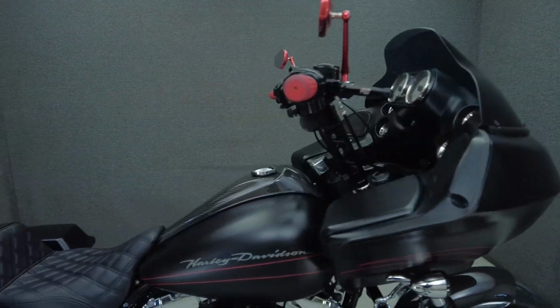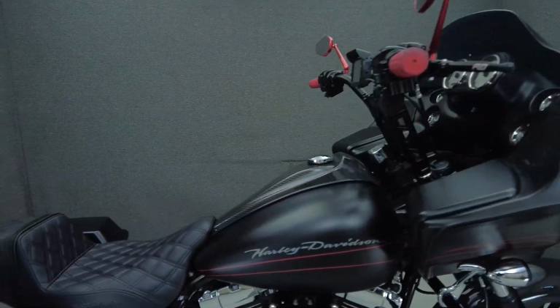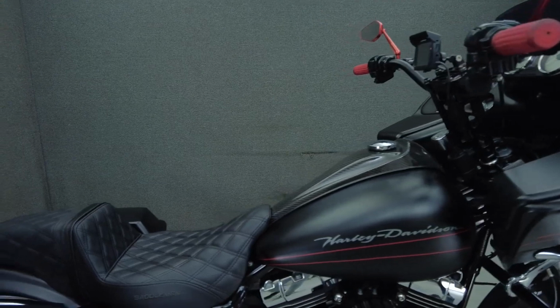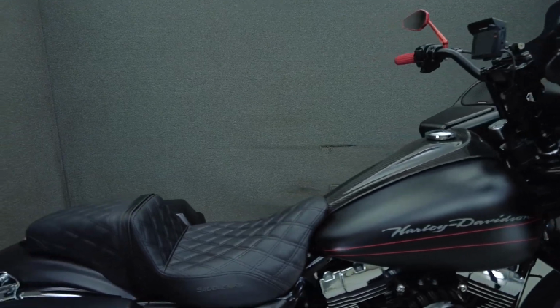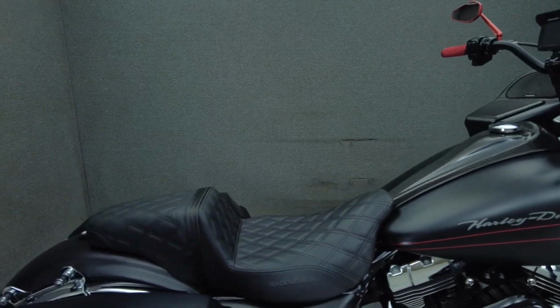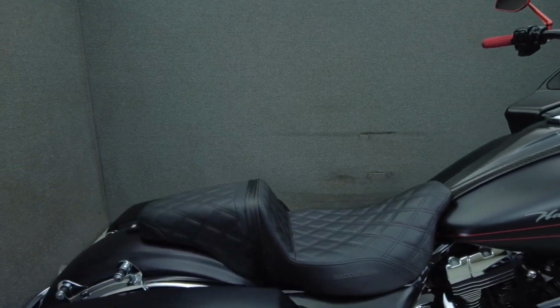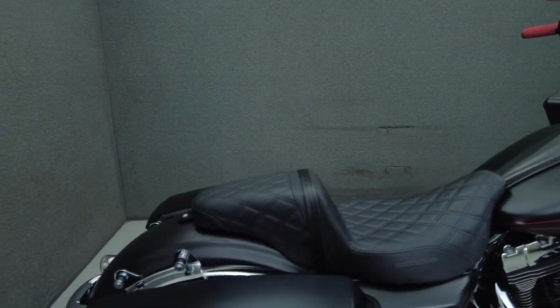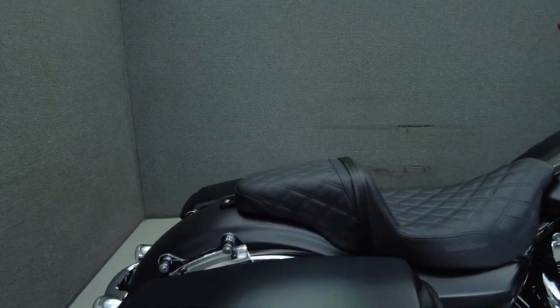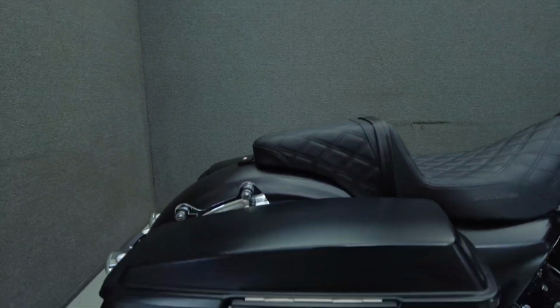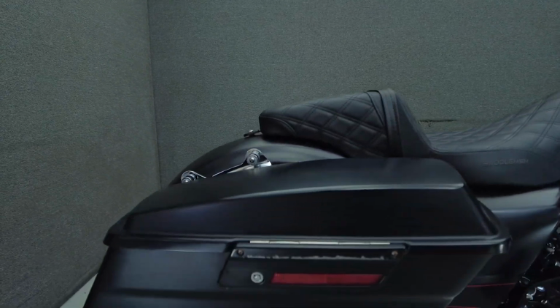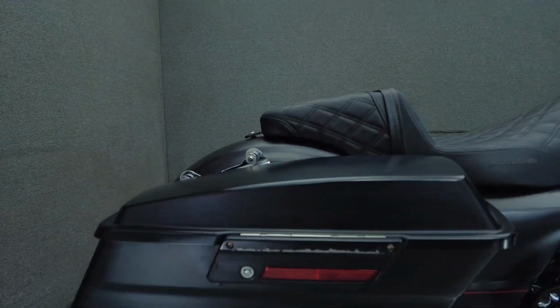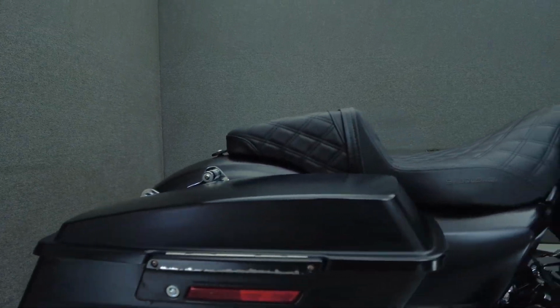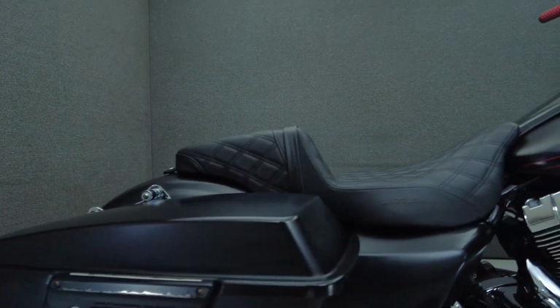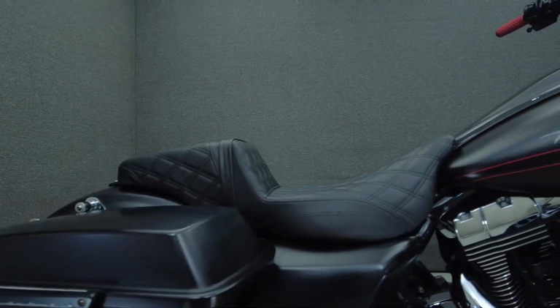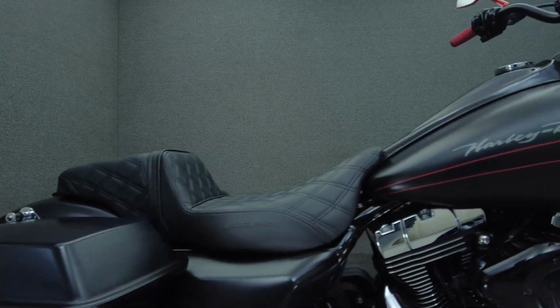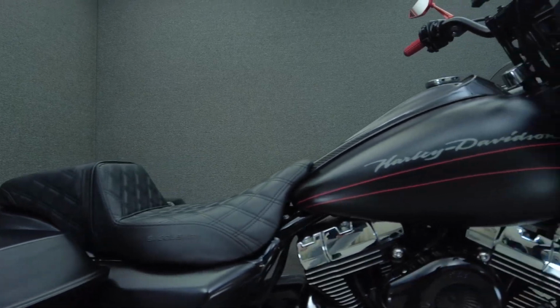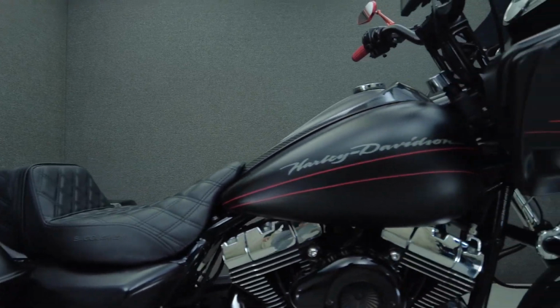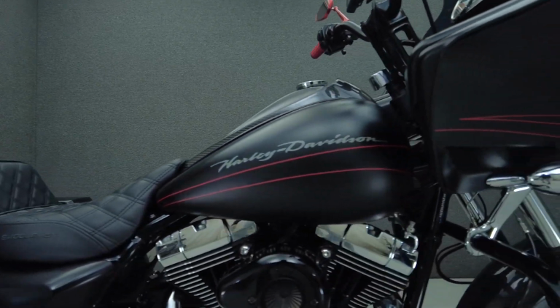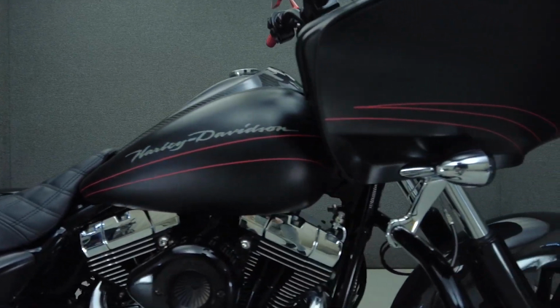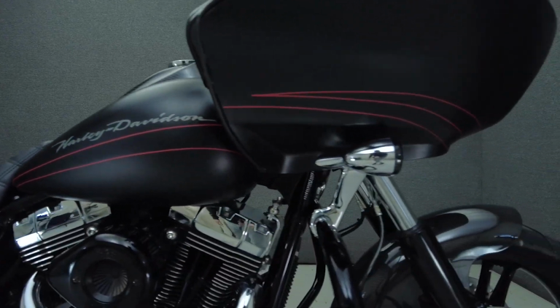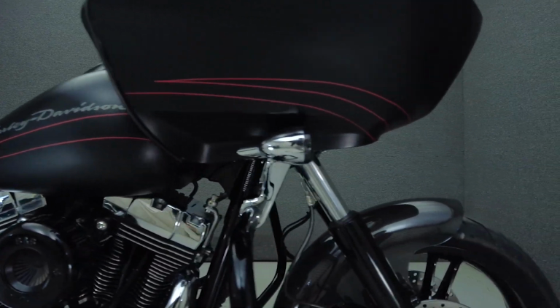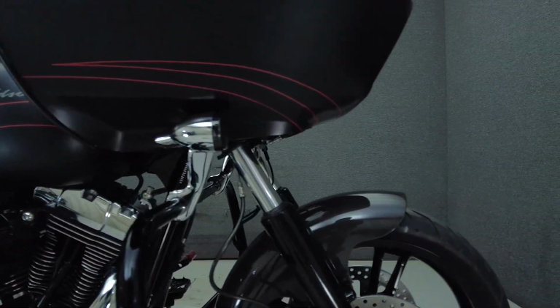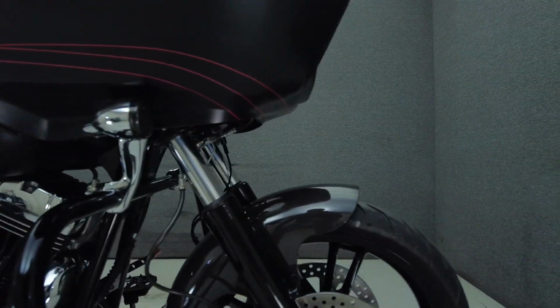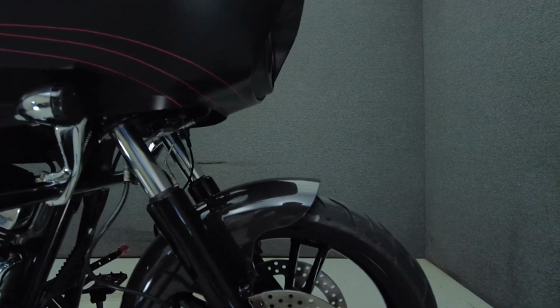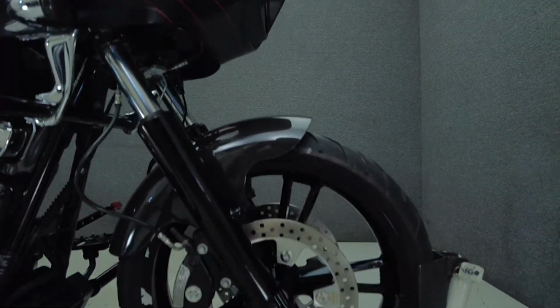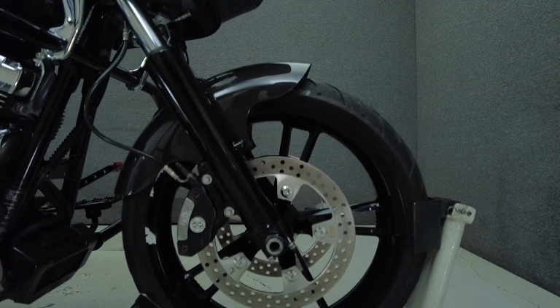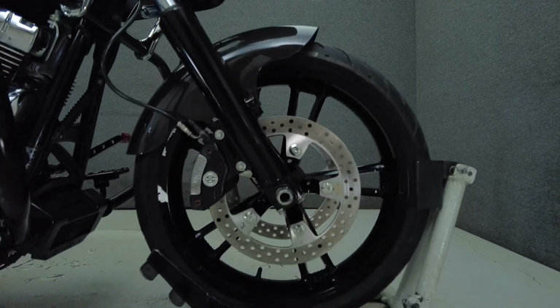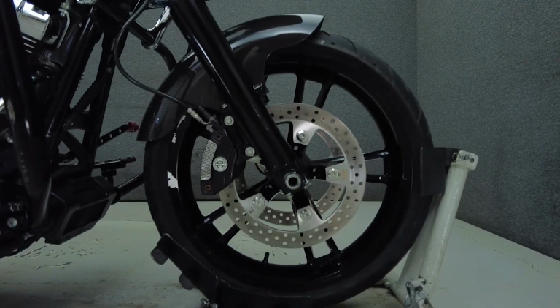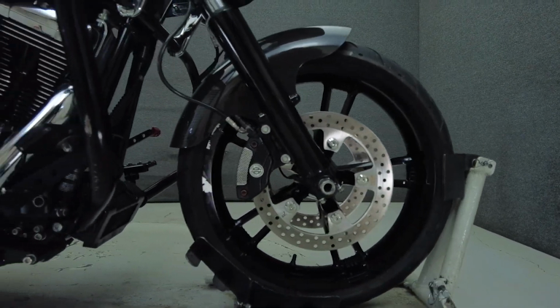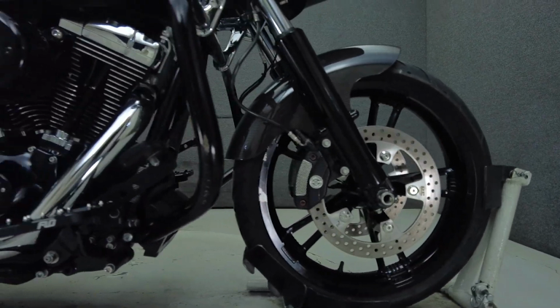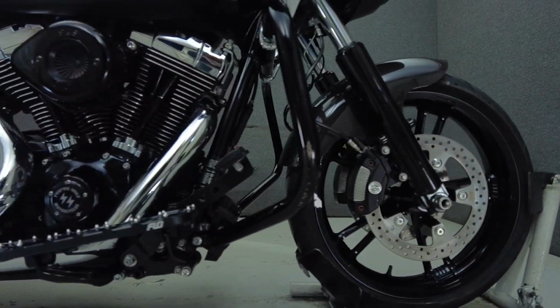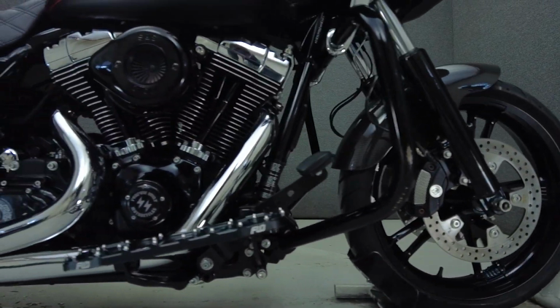It's been upgraded with Legend rear shocks, an S&S intake, aftermarket exhaust, LED headlight, windscreen, LED front and rear turn signals, Torpac hardware, settlement seat, handlebars, mirrors, grips, Rockford Fosgate speakers, and an engine guard.